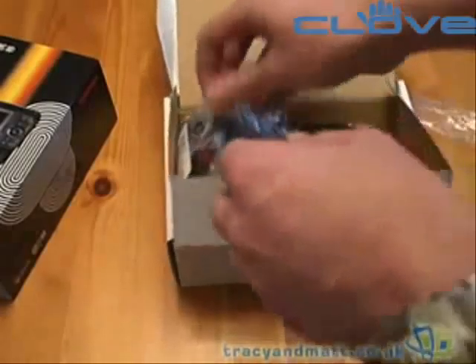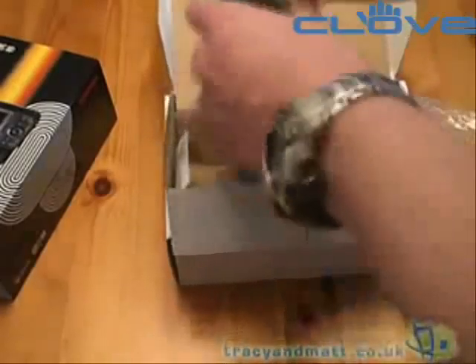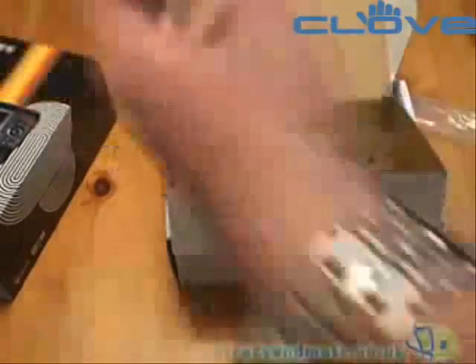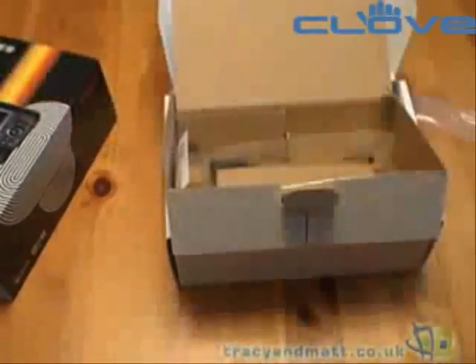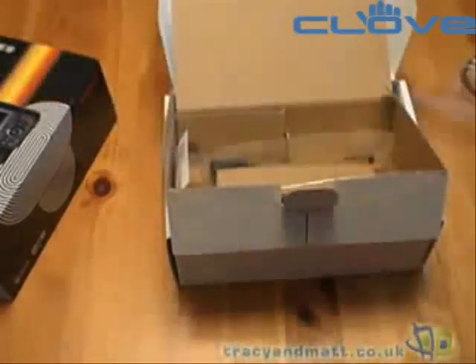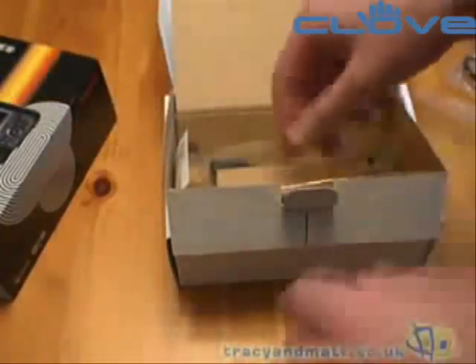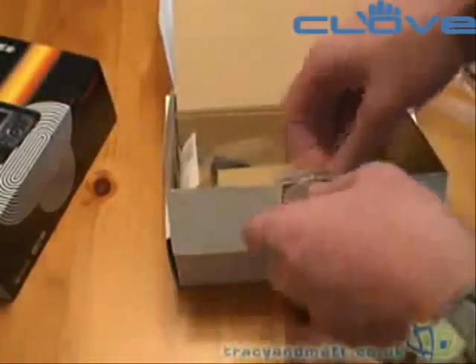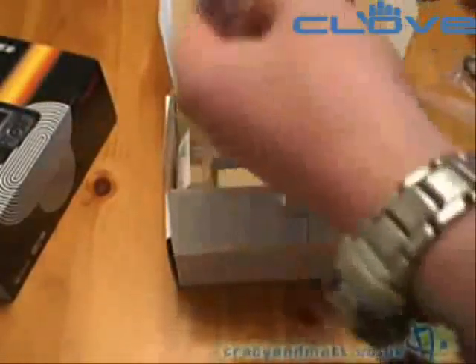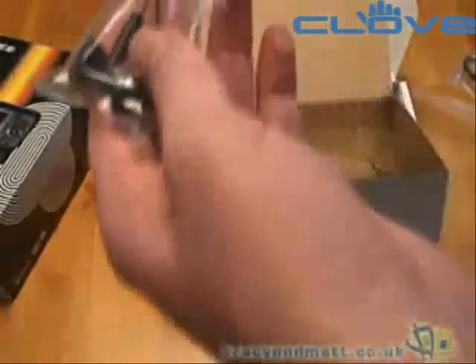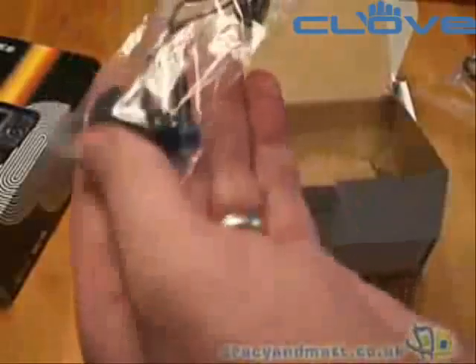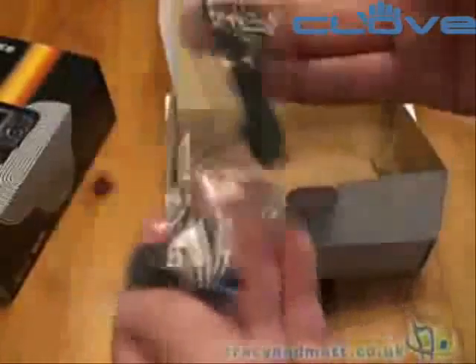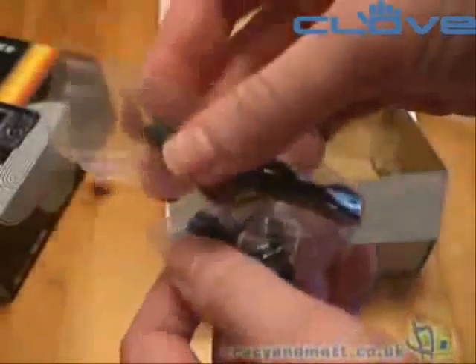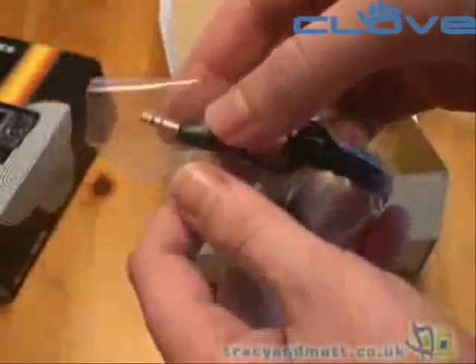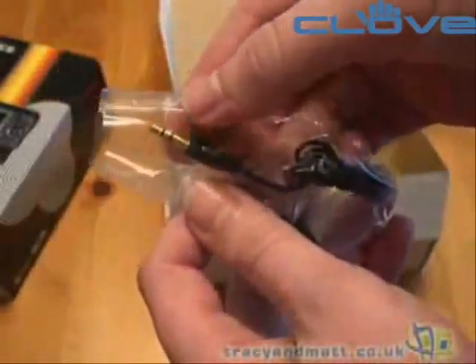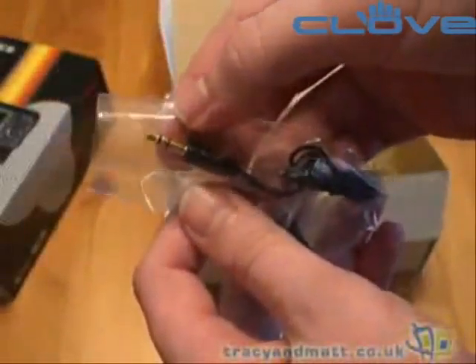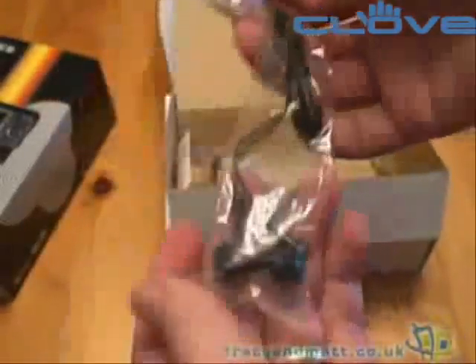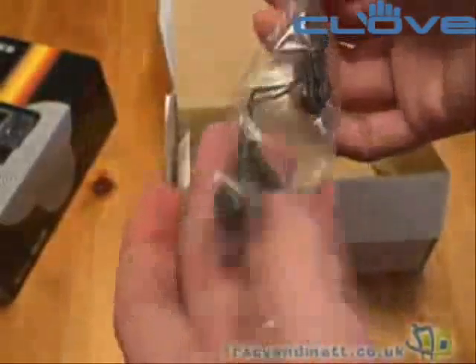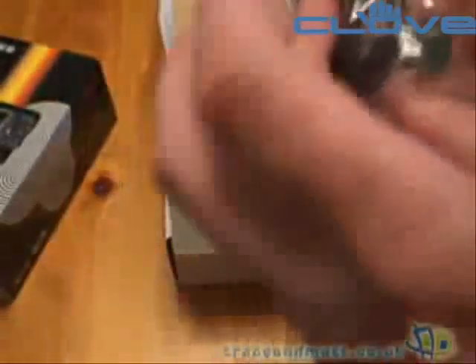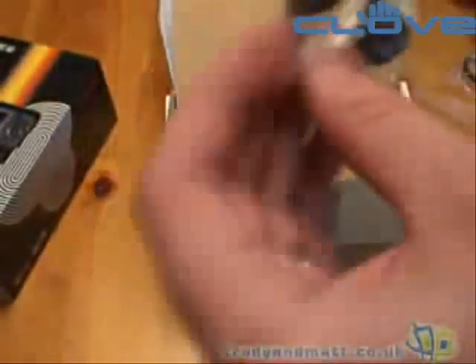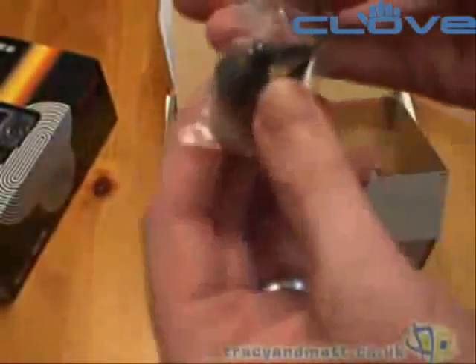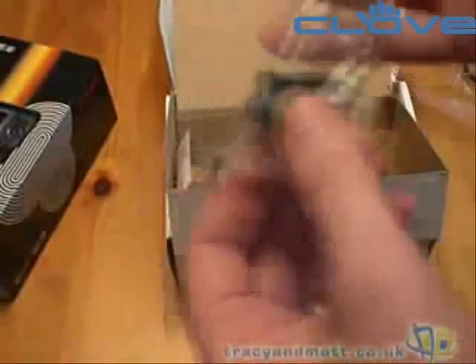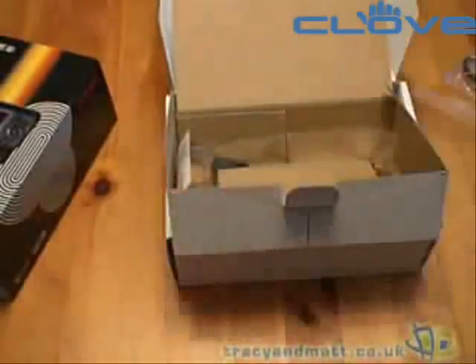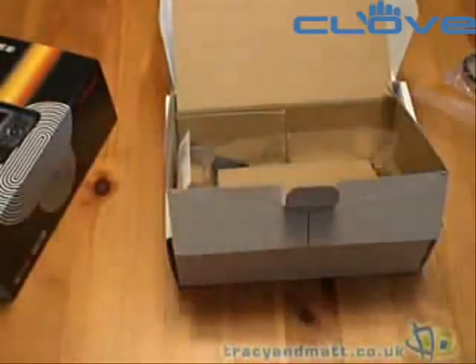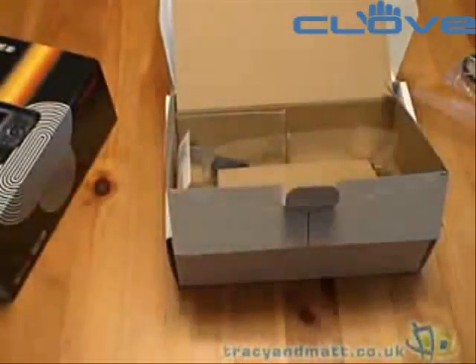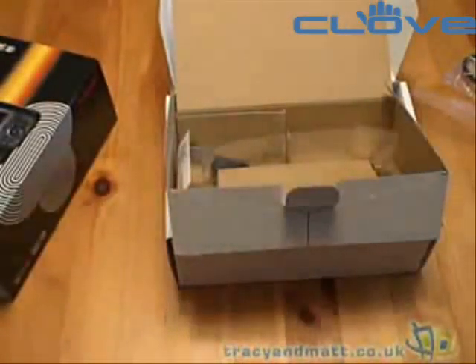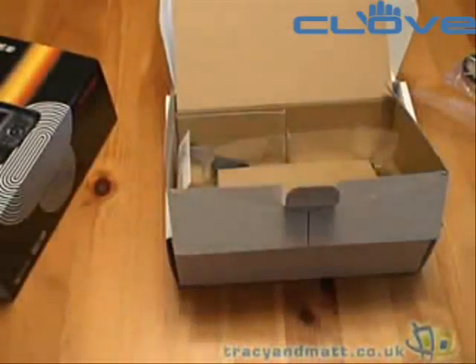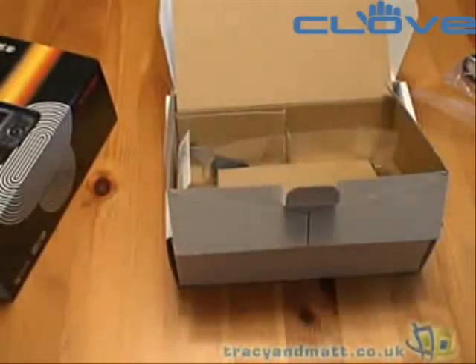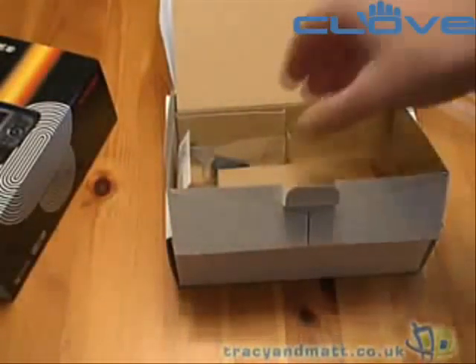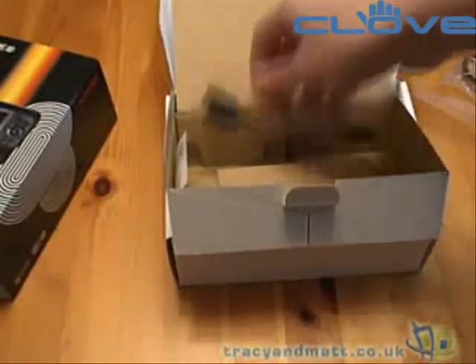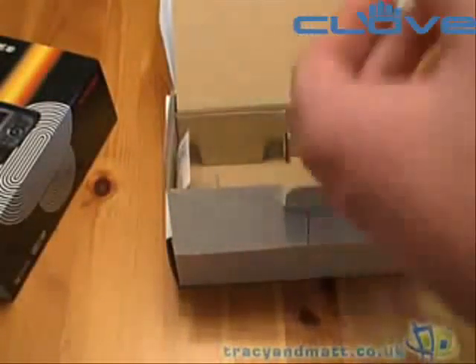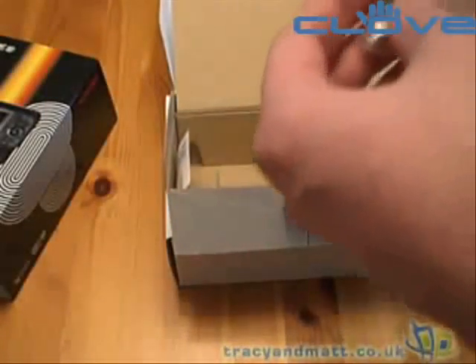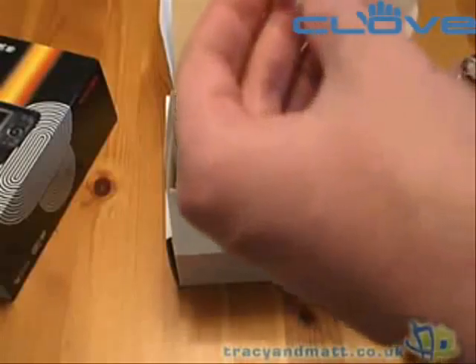We also get a mains cable and a set of headphones which have a 3.5mm jack on one end. The headphones look okay but you'll probably want to use your own better quality headphones with the device.